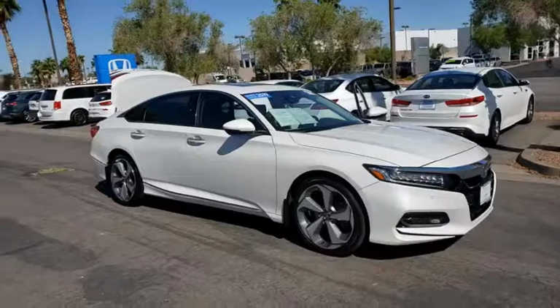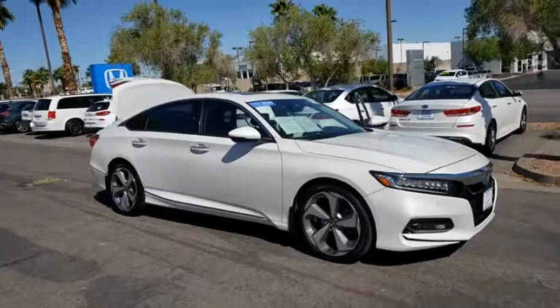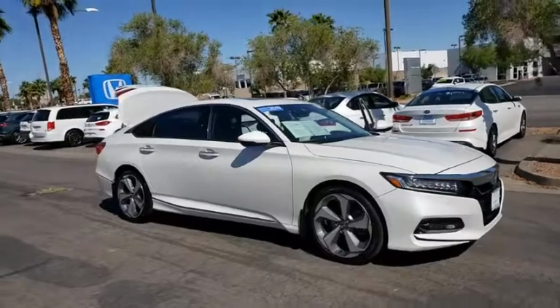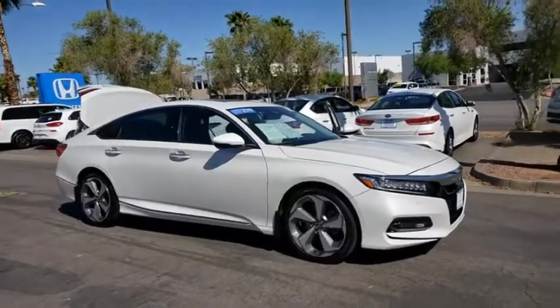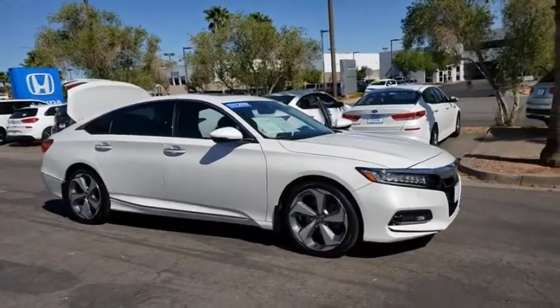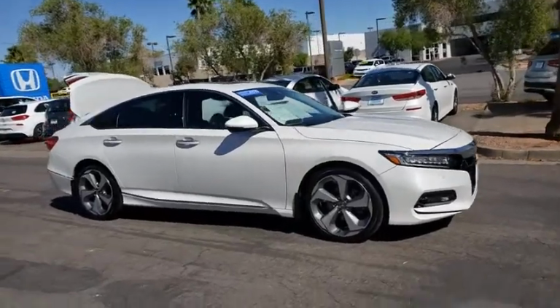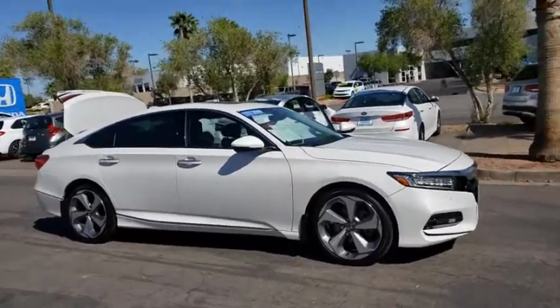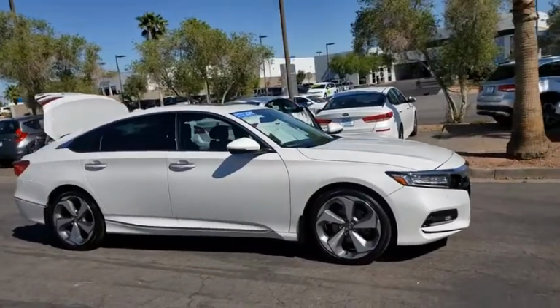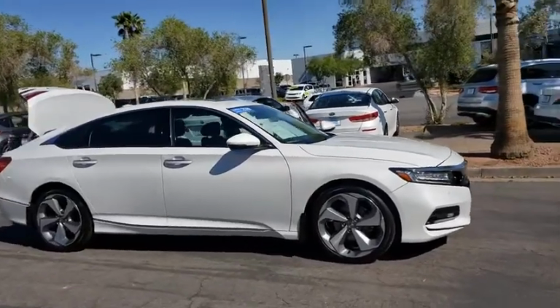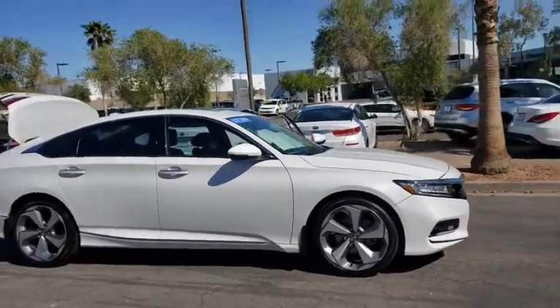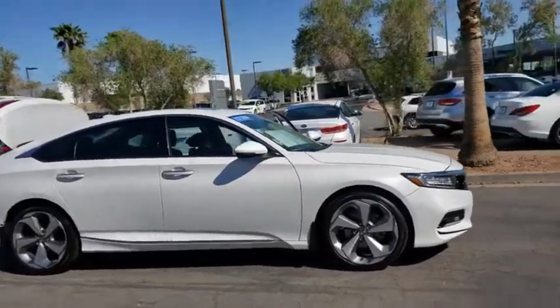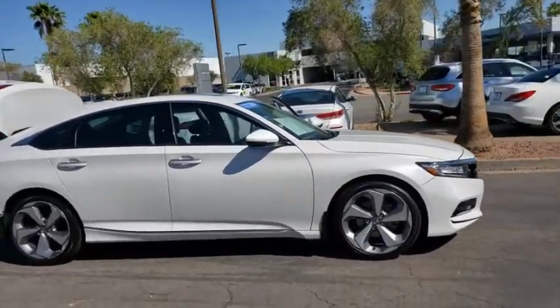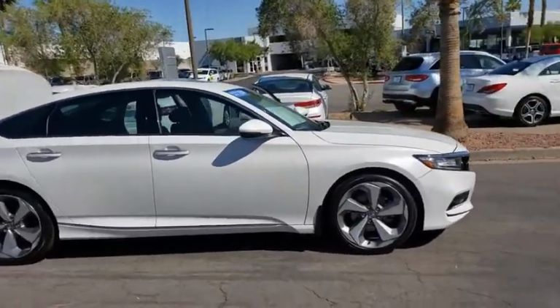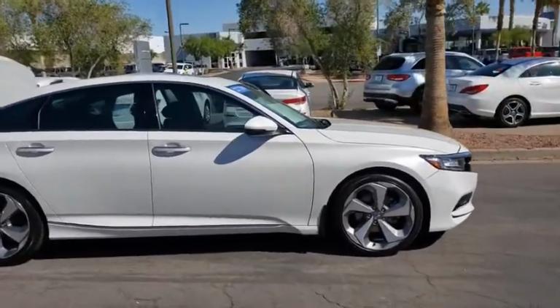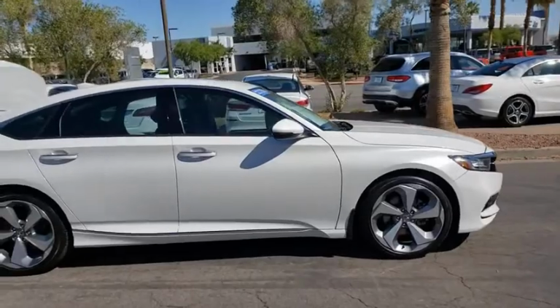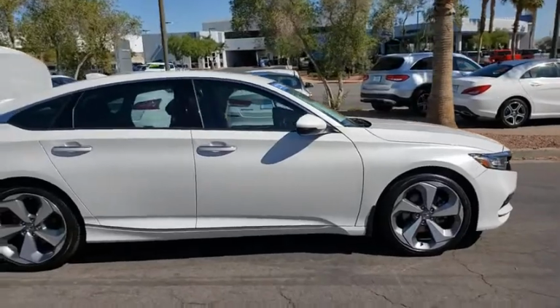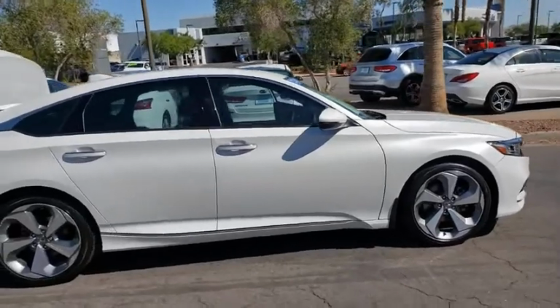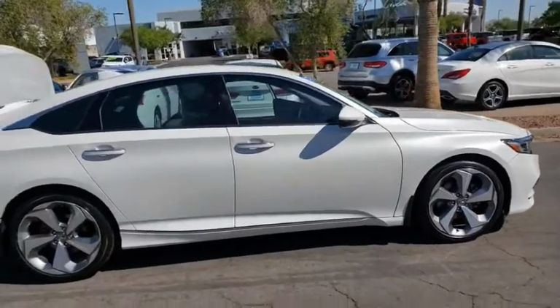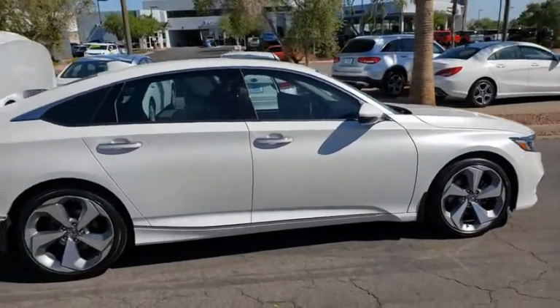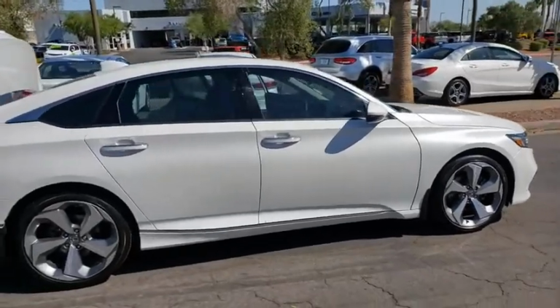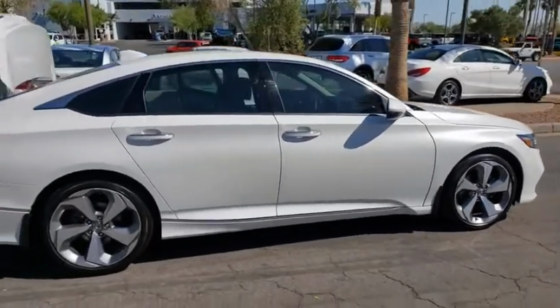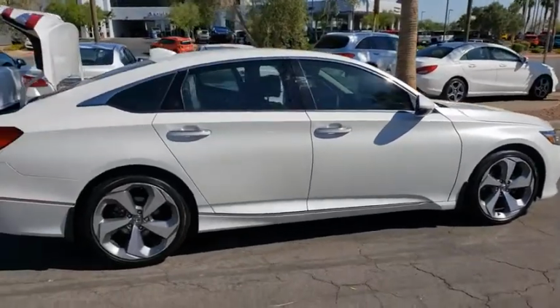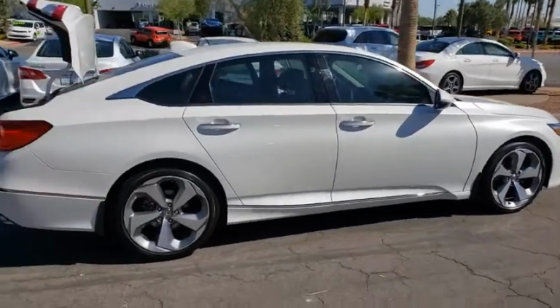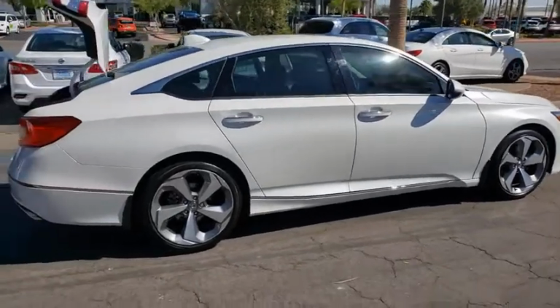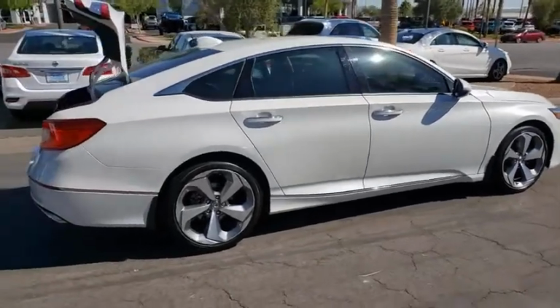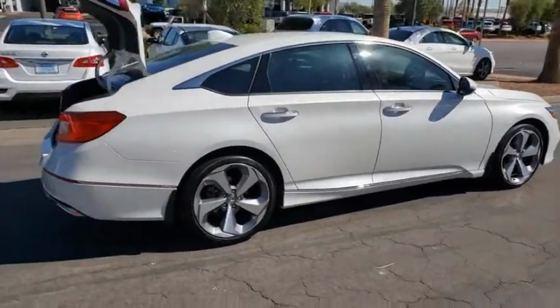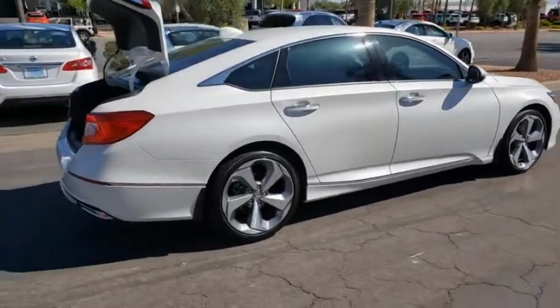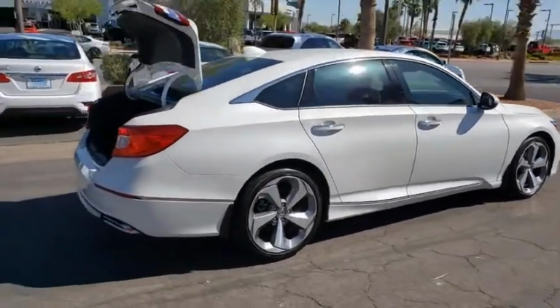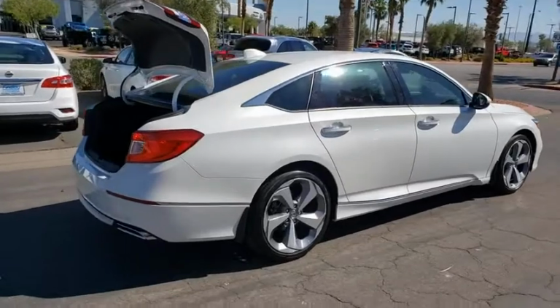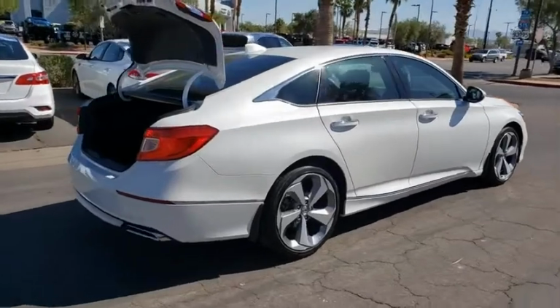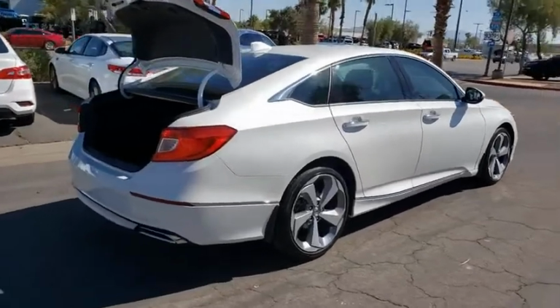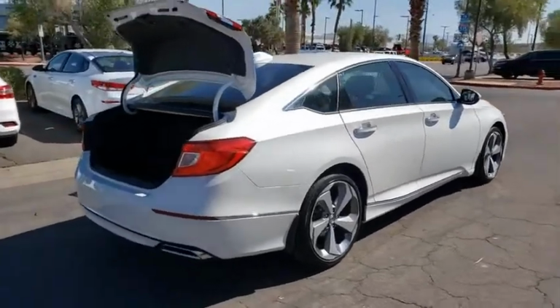Looking for the right vehicle? Check out the 2019 Honda Accord — ingeniously simple, yet overflowing with luxury and technological creativity. All that and more in the Accord.